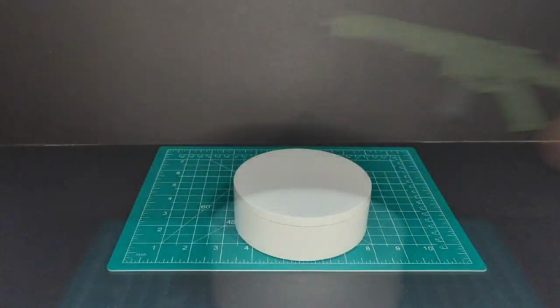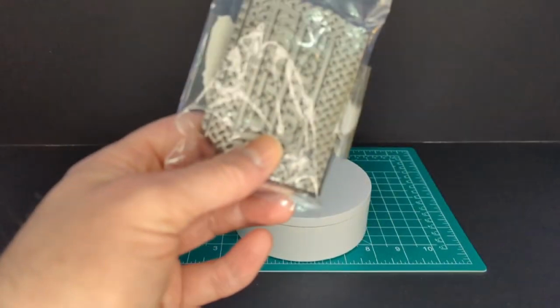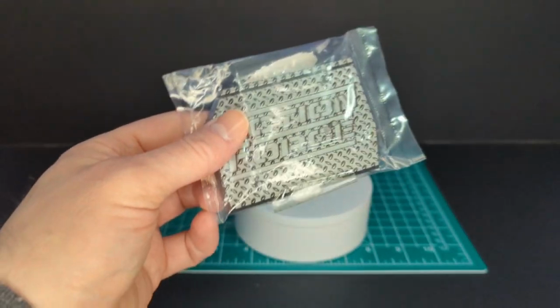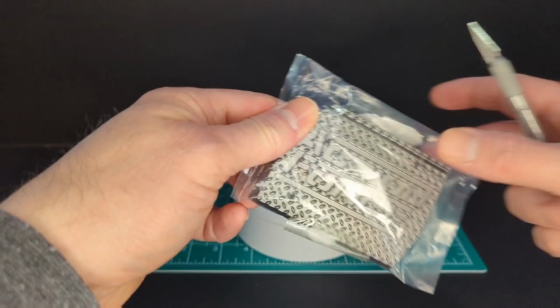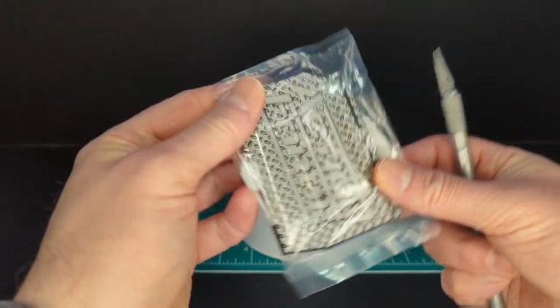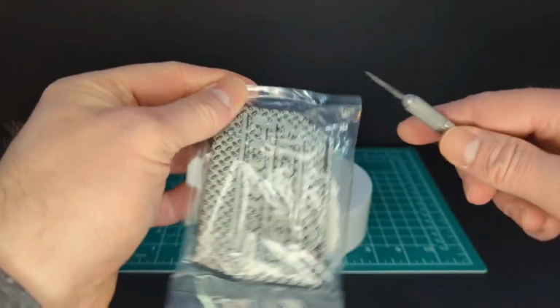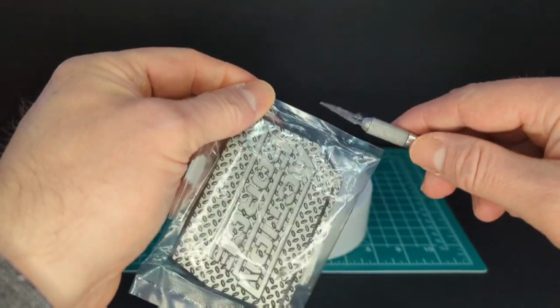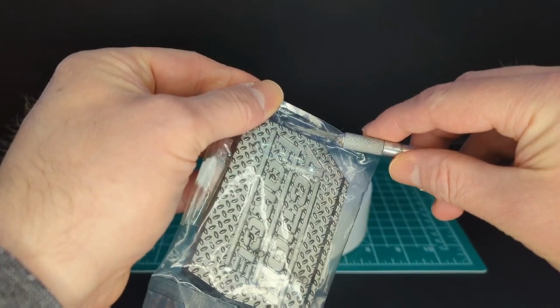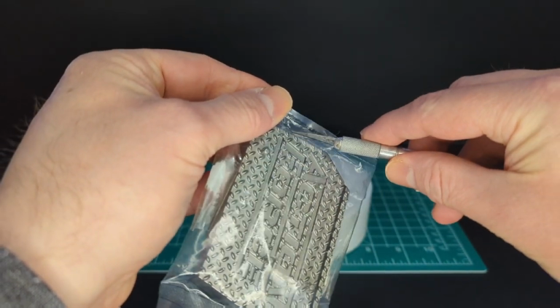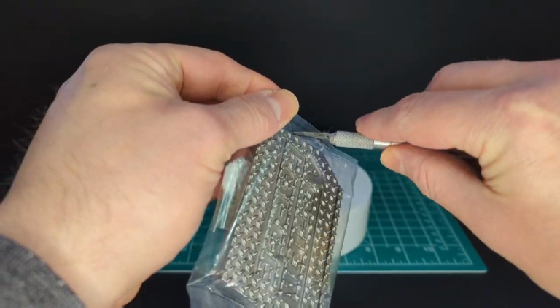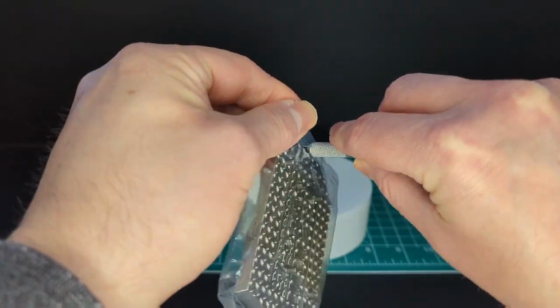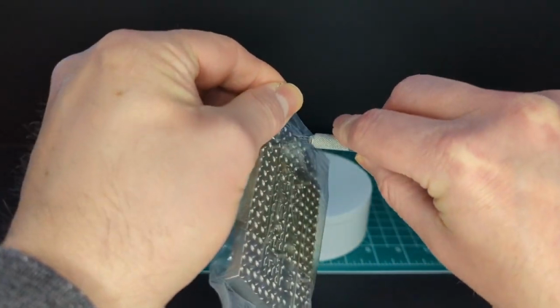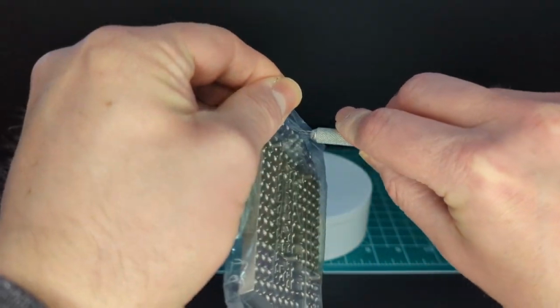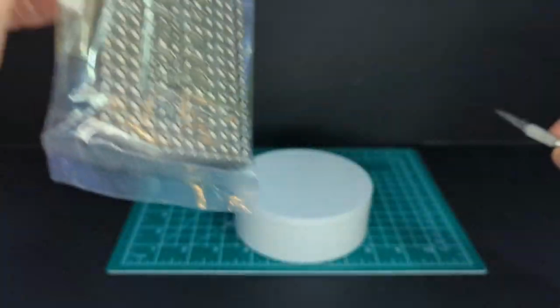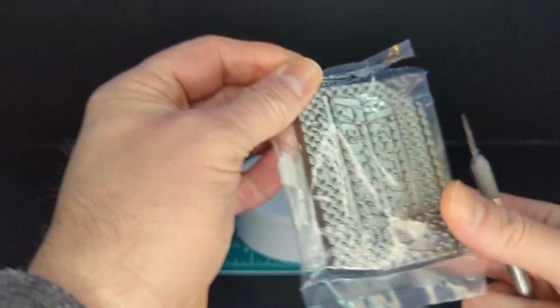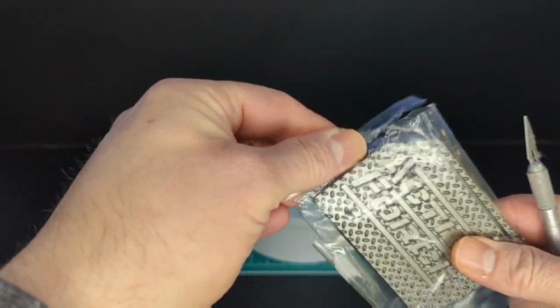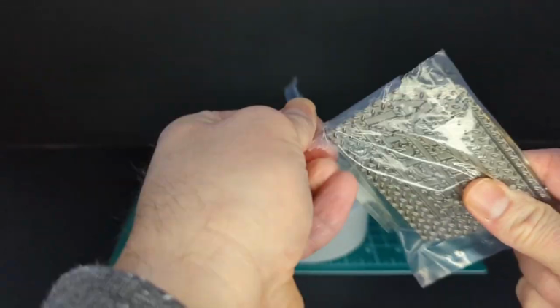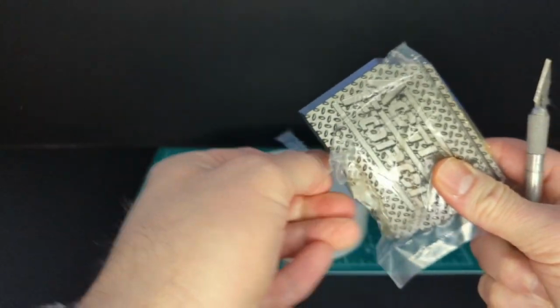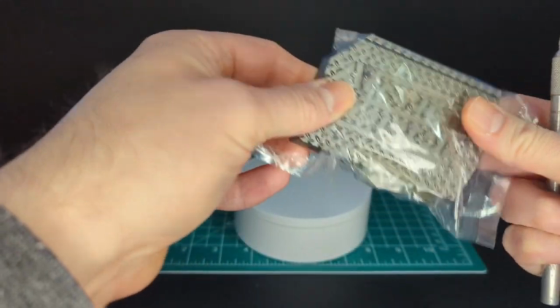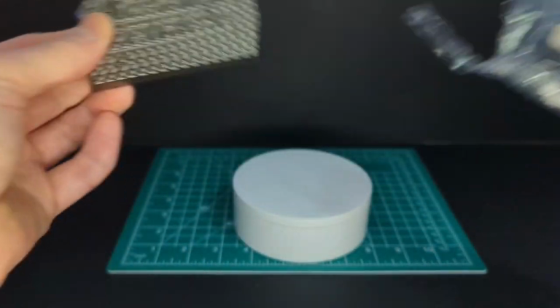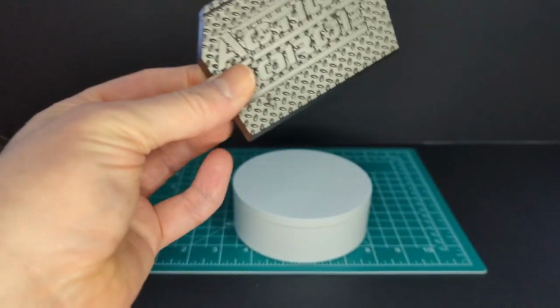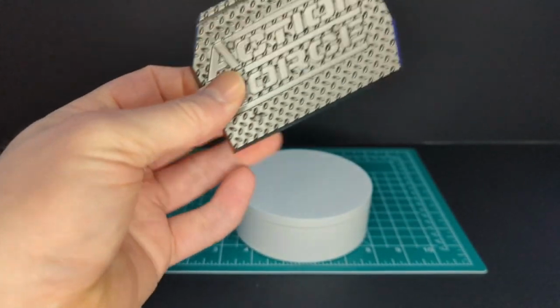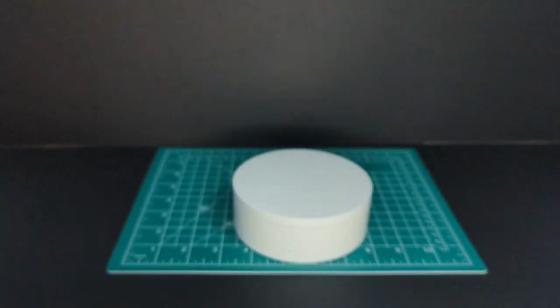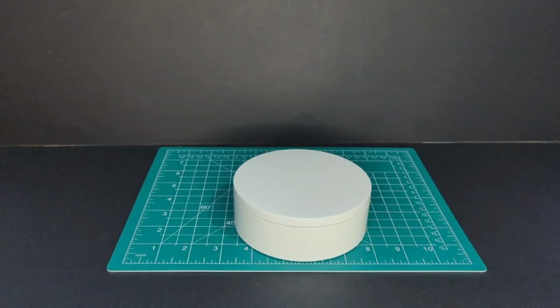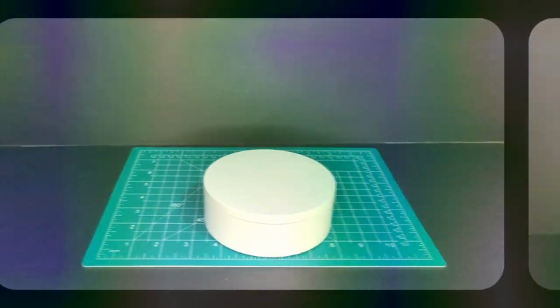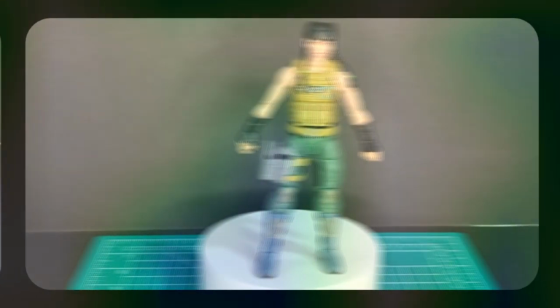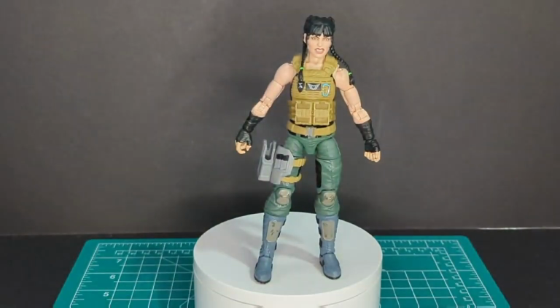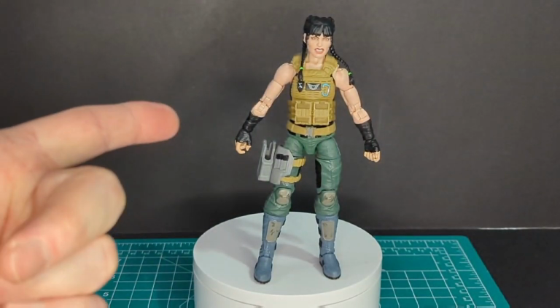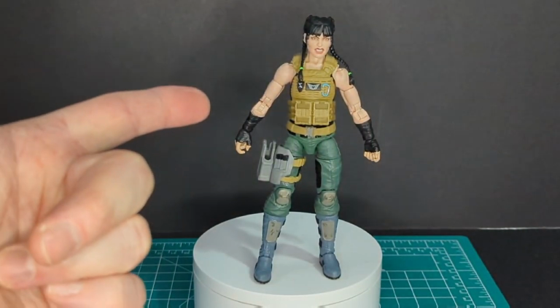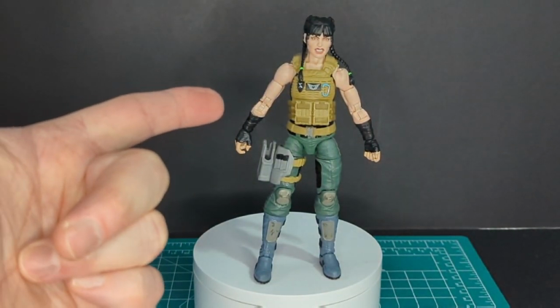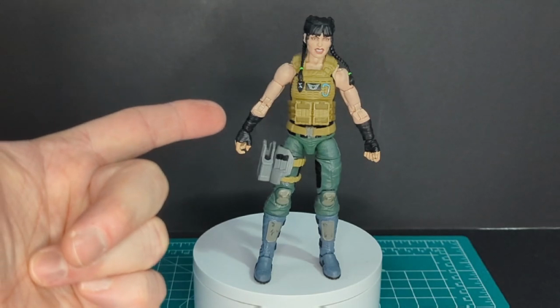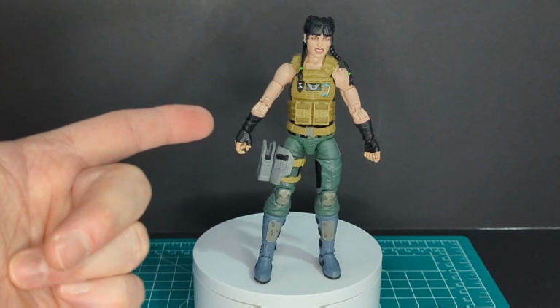Gemini also comes with a figure stand just like all Valiverse figures. Let's take that out of the packaging. Here is Gemini all over this packaging.